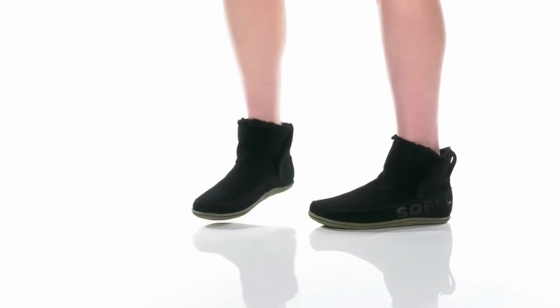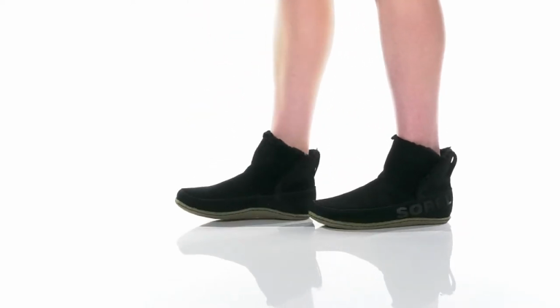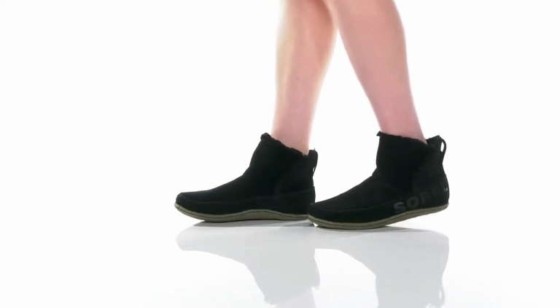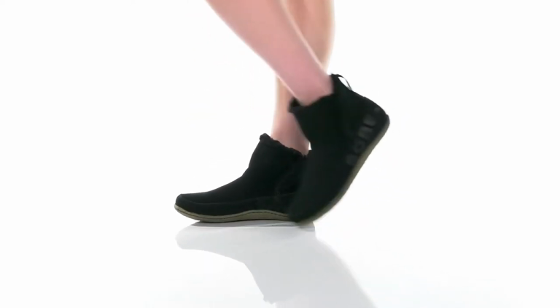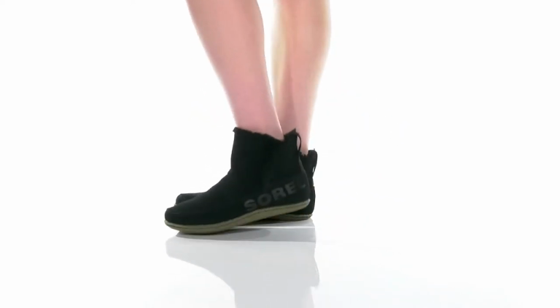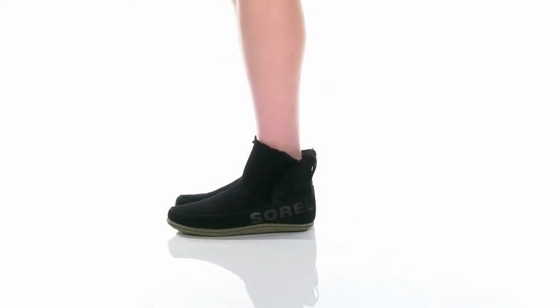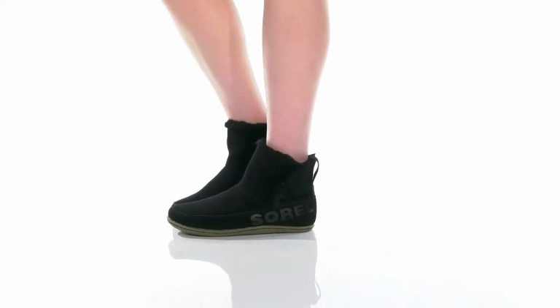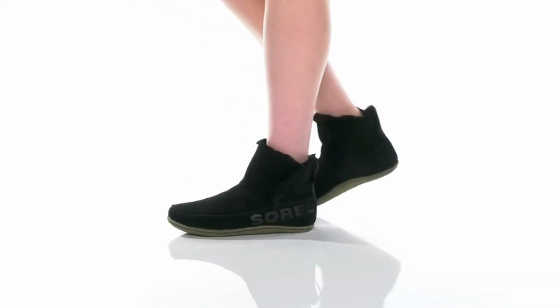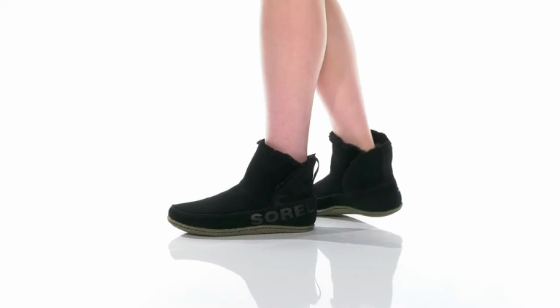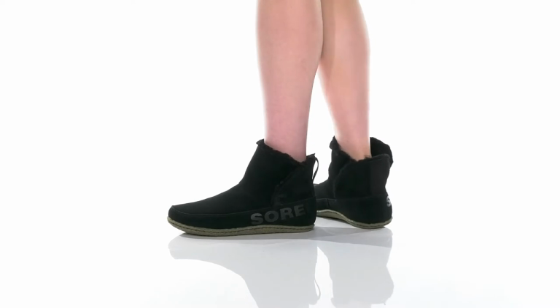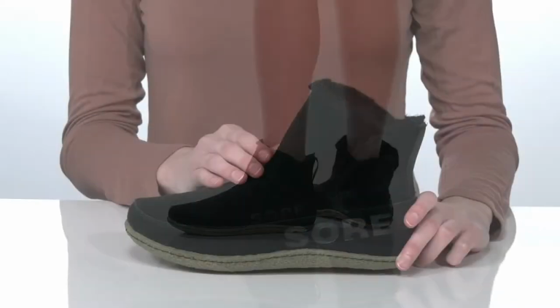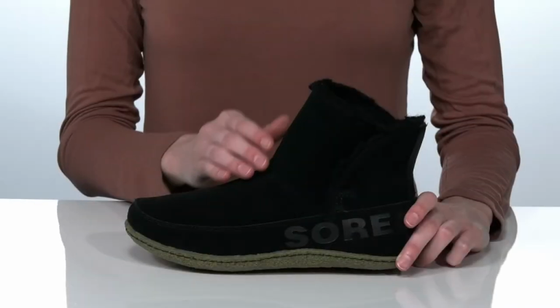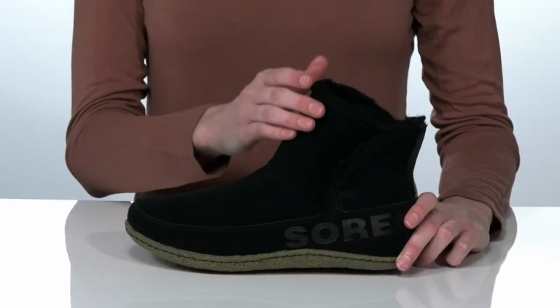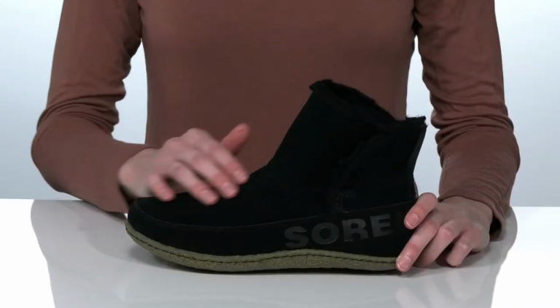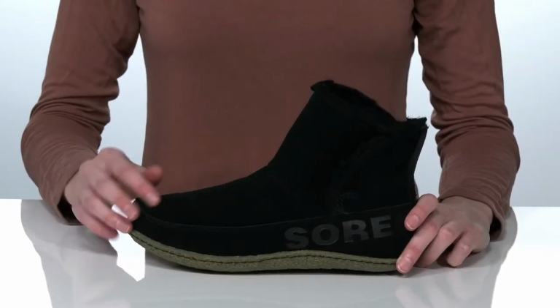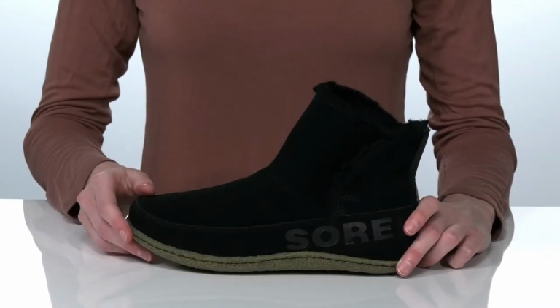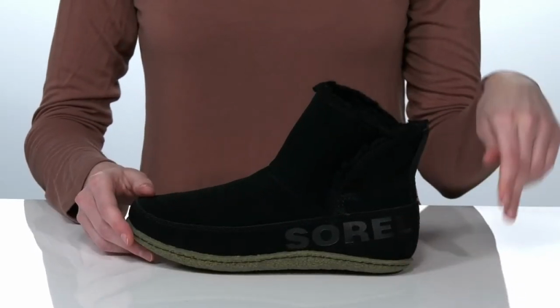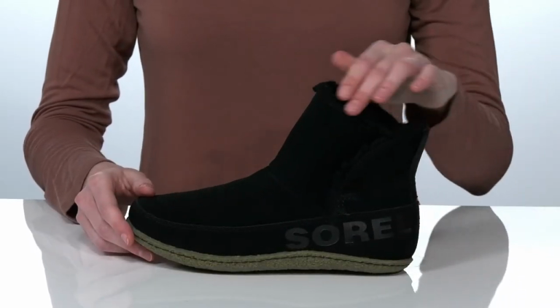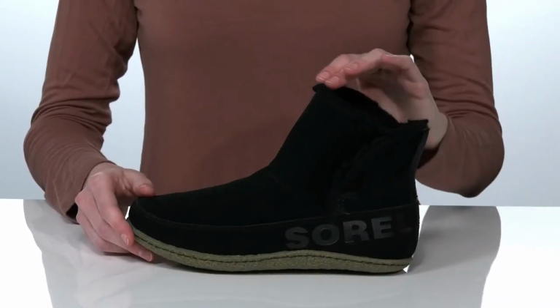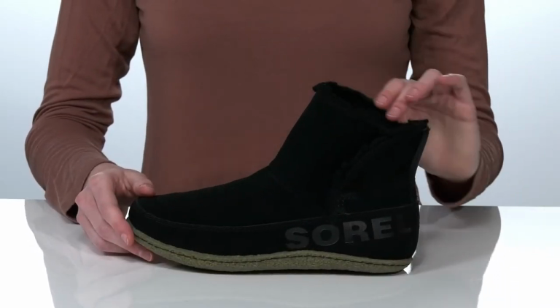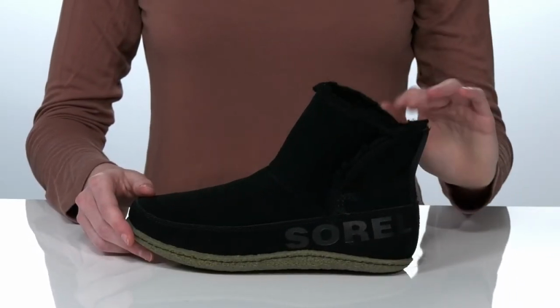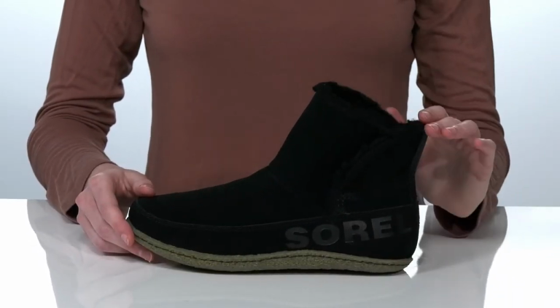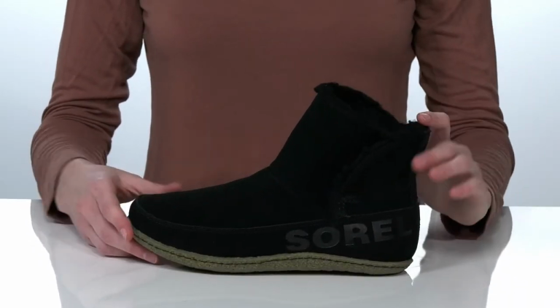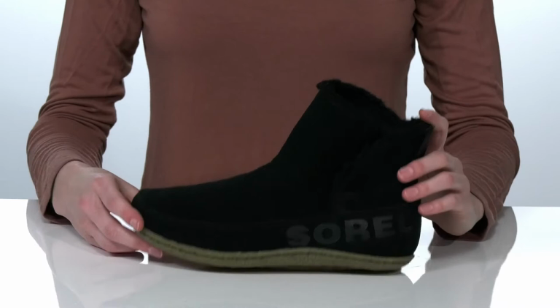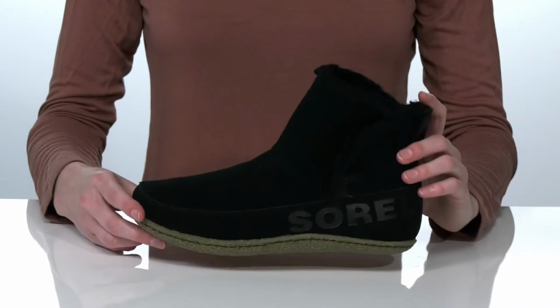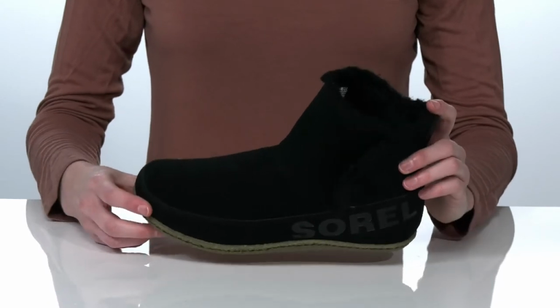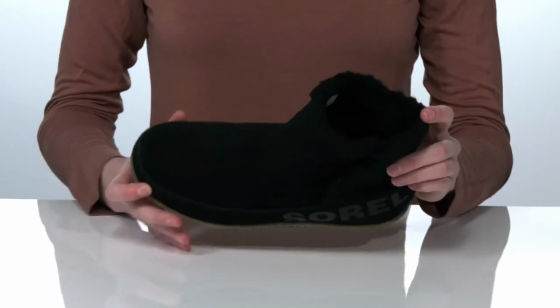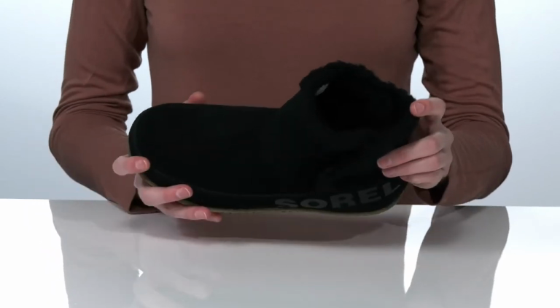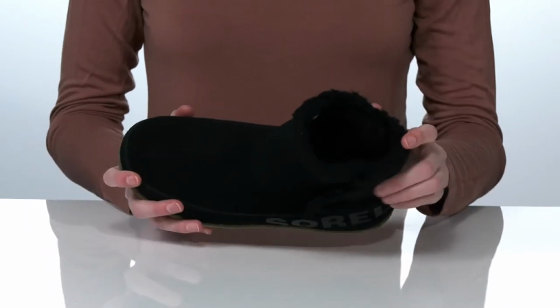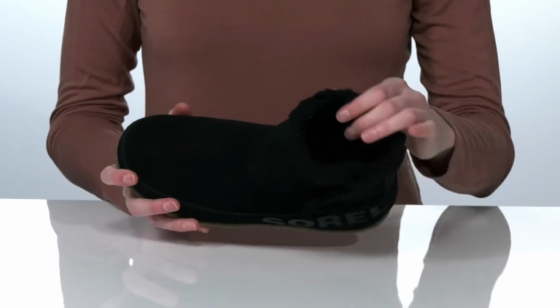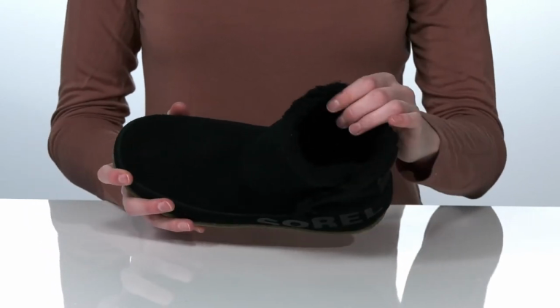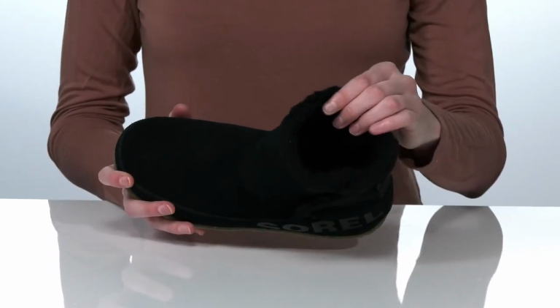These cozy boots will be your cold weather companion. They feature a soft suede upper and a faux fur trim around the collar, which leads into the lining inside.